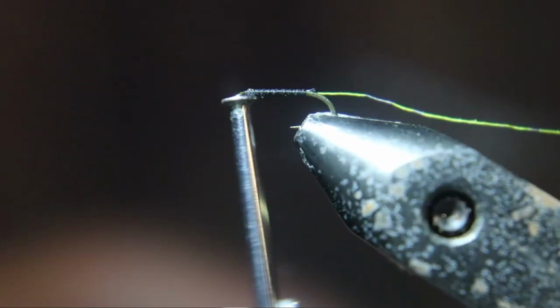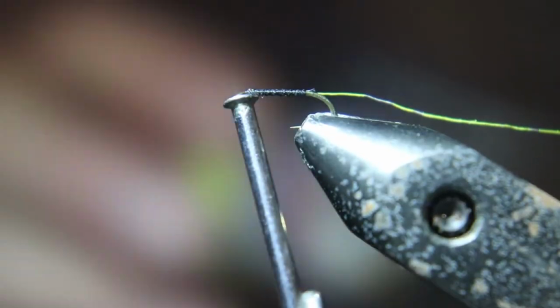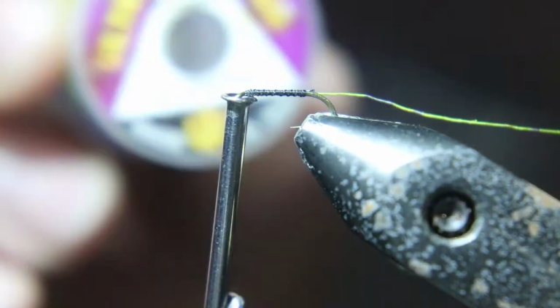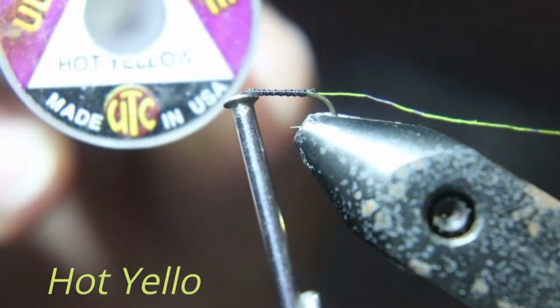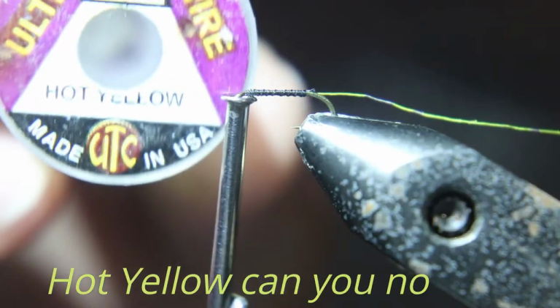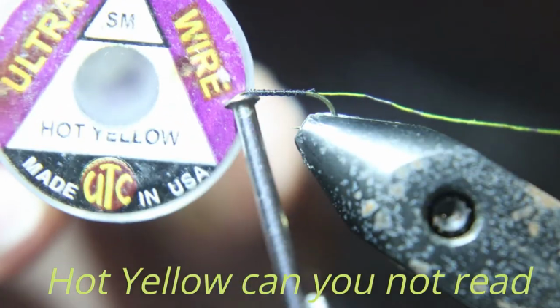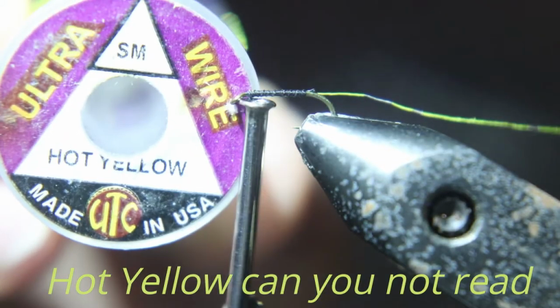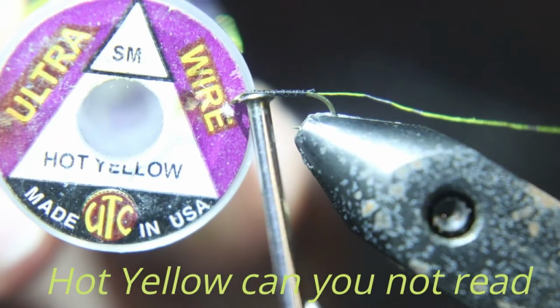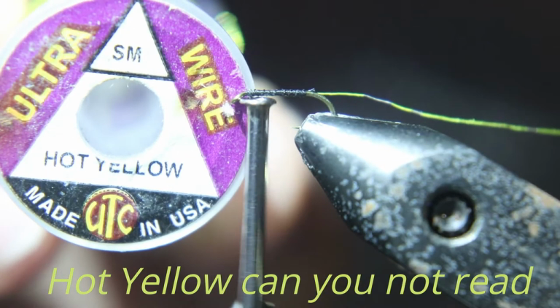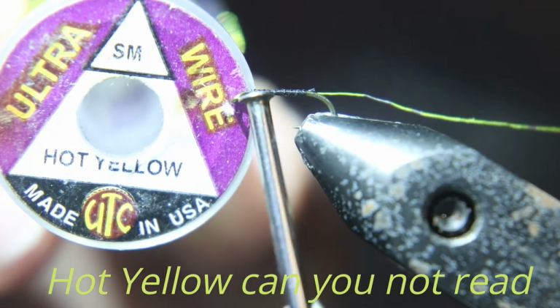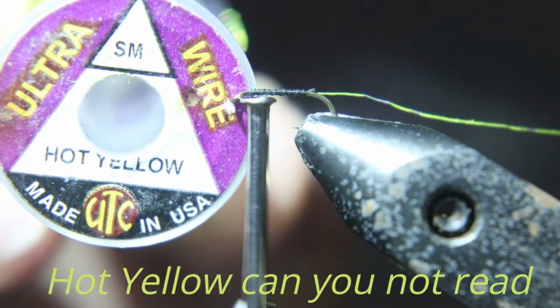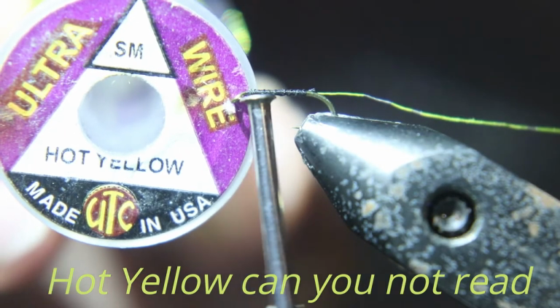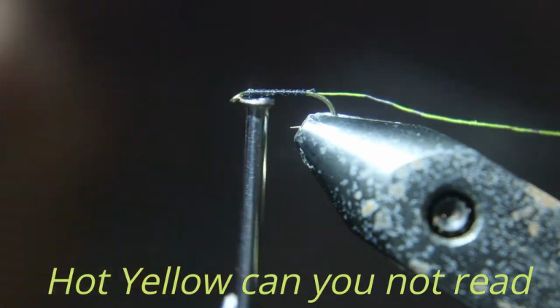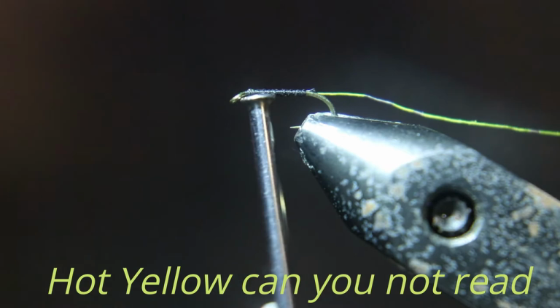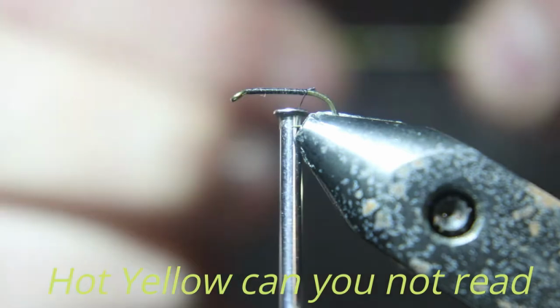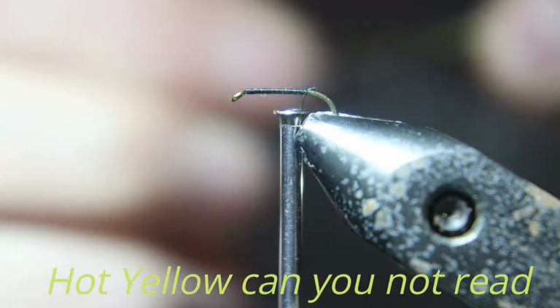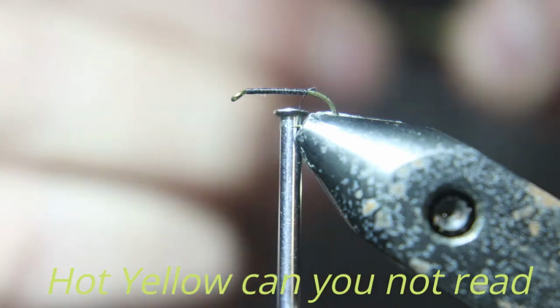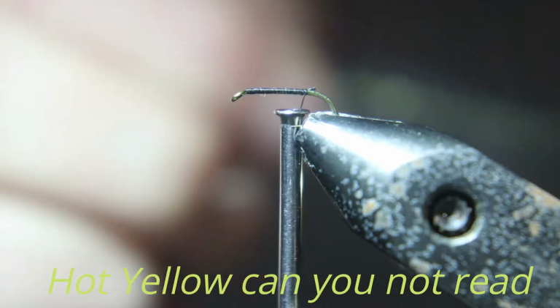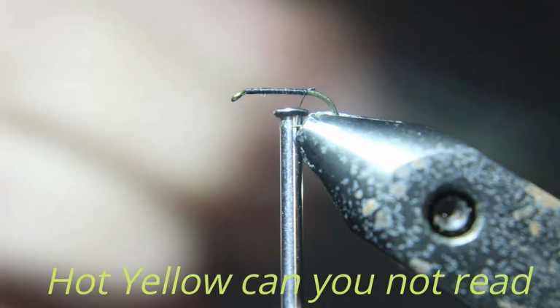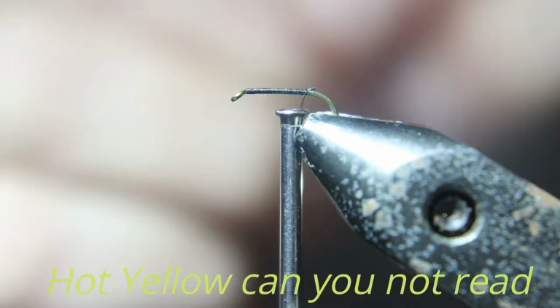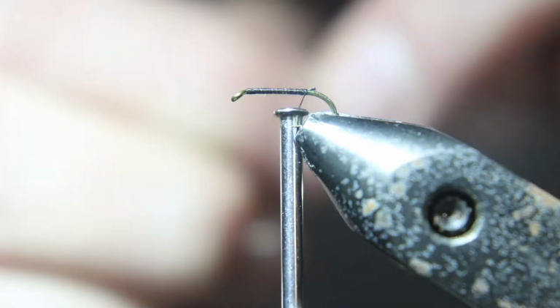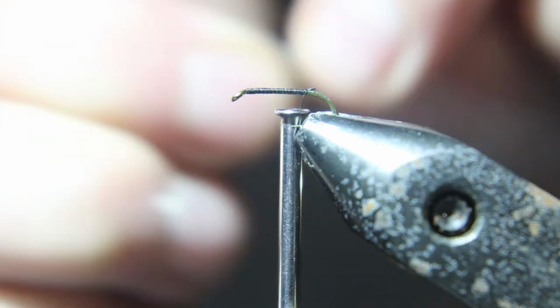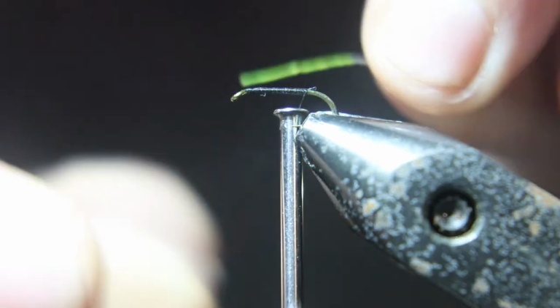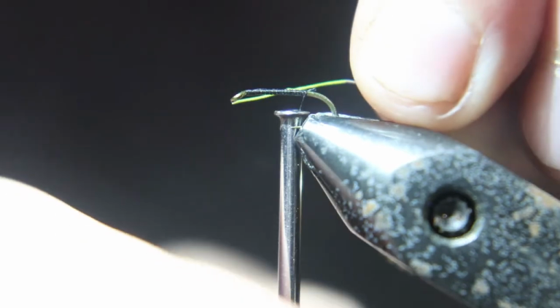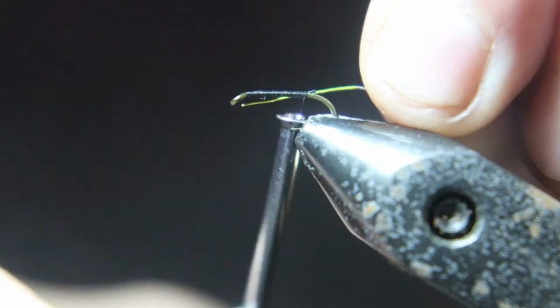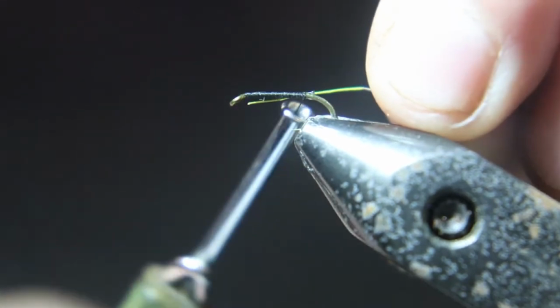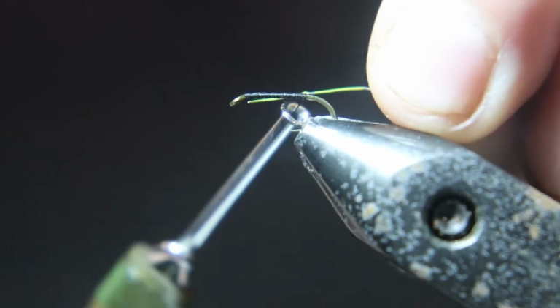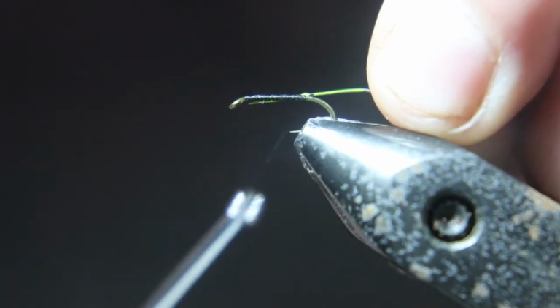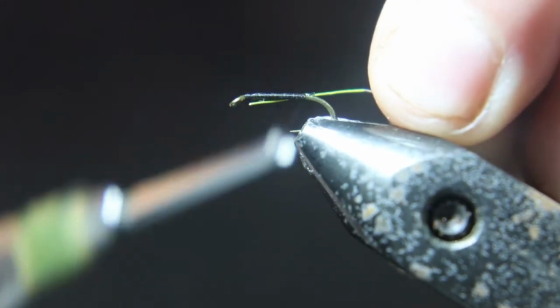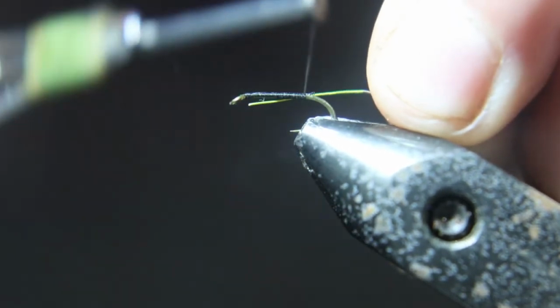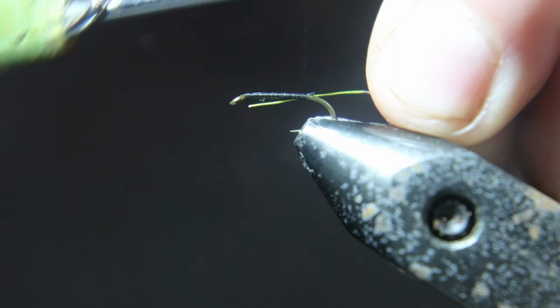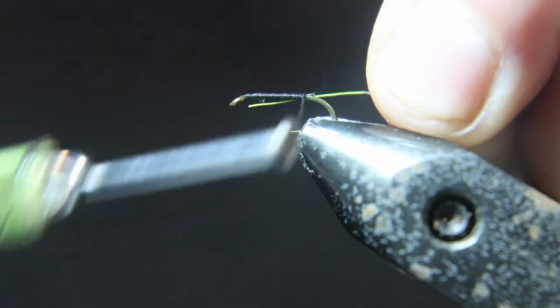We're going to take some of this sun yellow or fire yellow wire, or you could use gold, and you're going to tie that in.